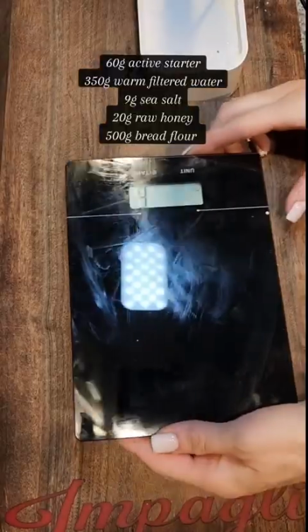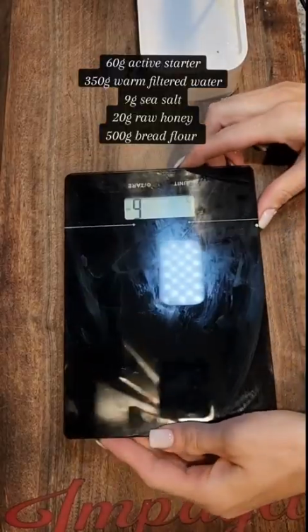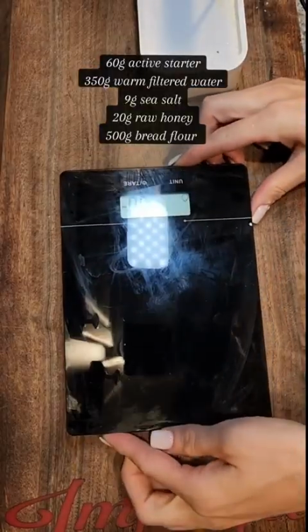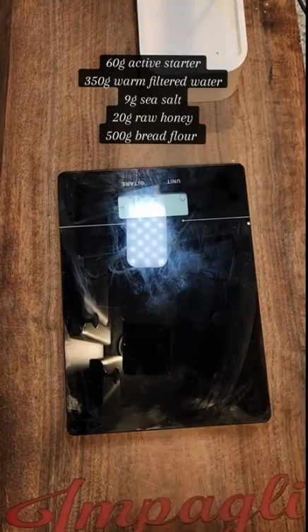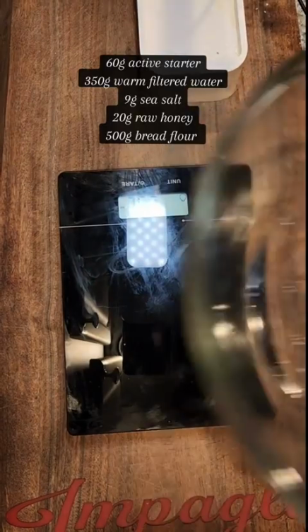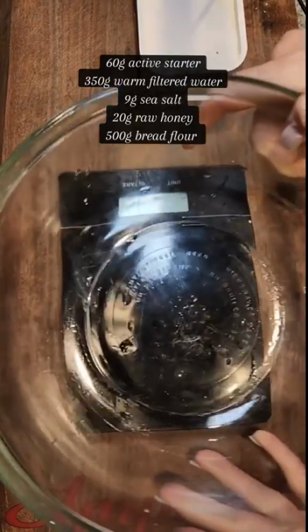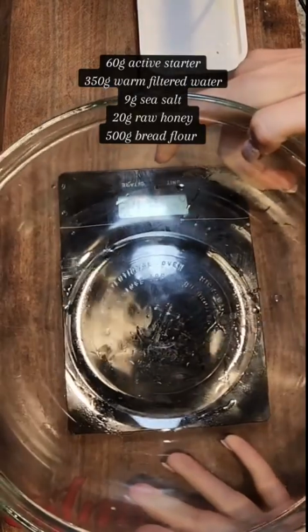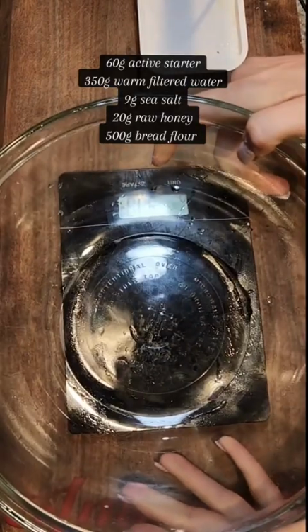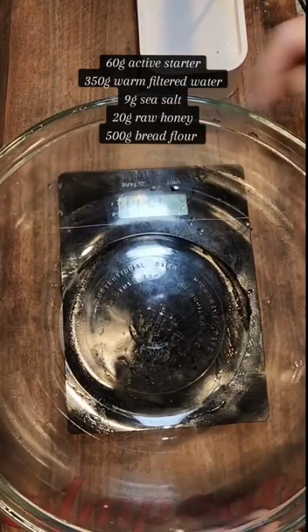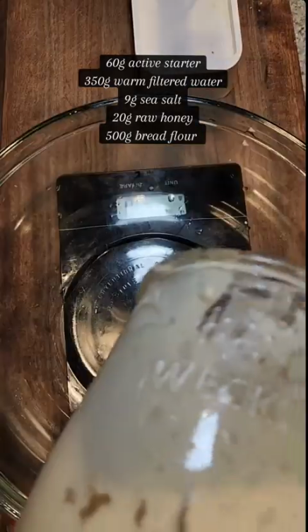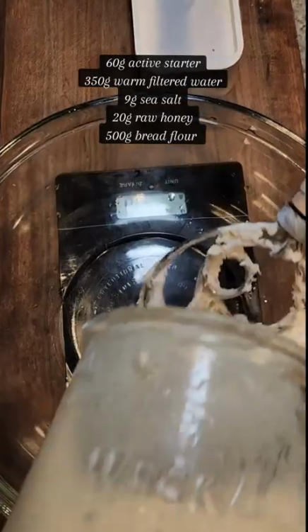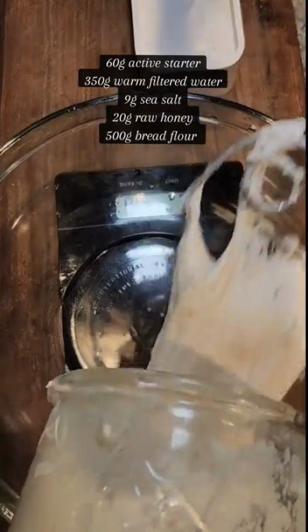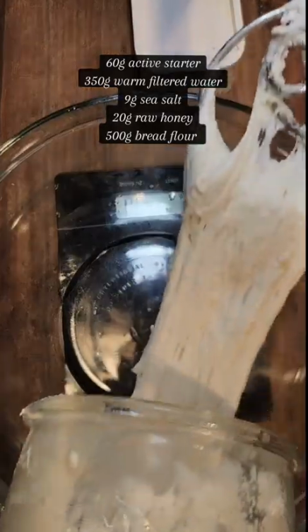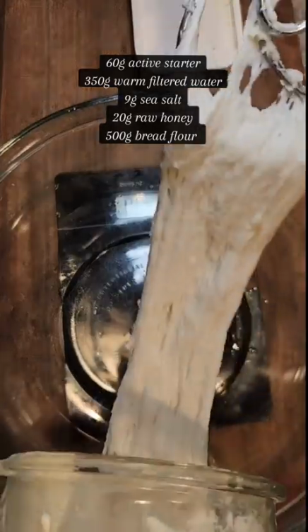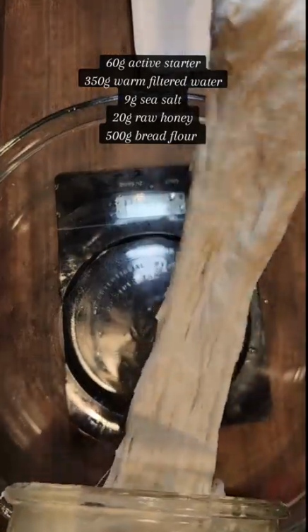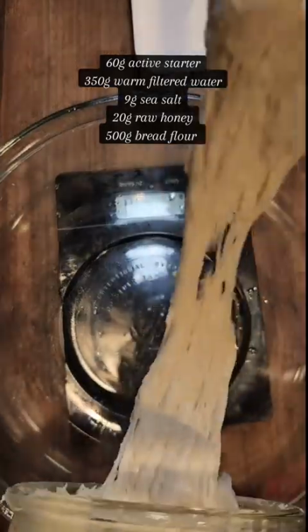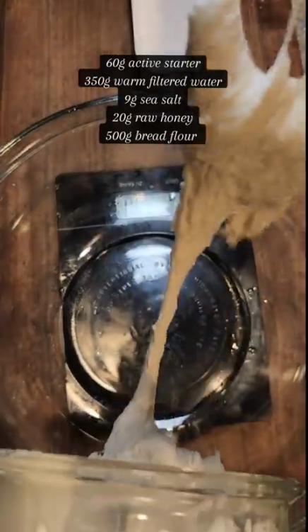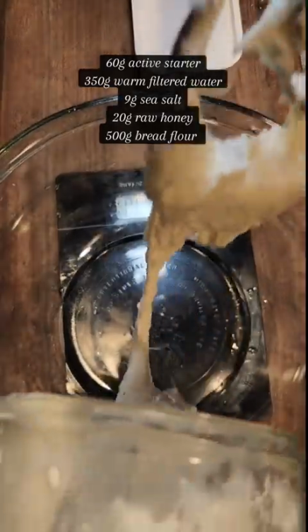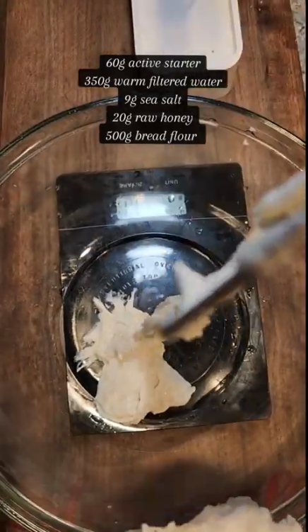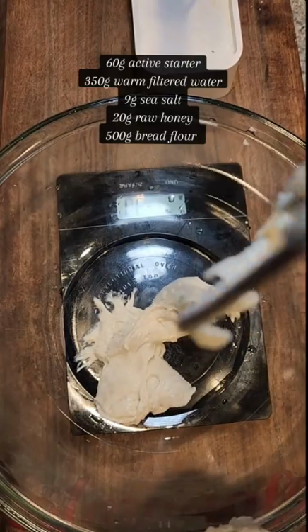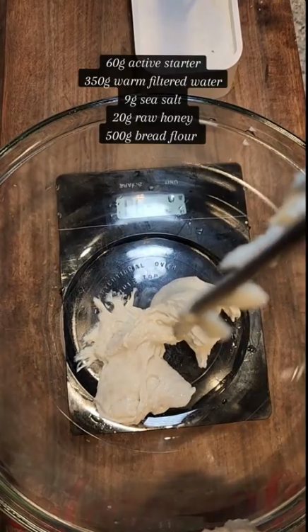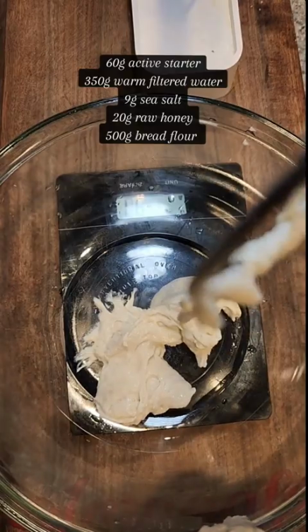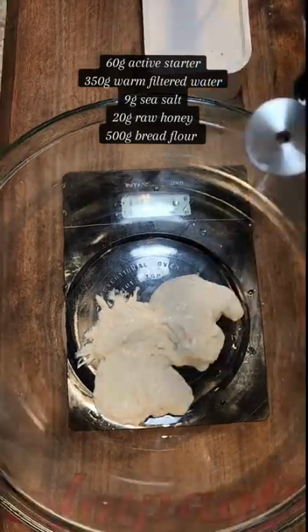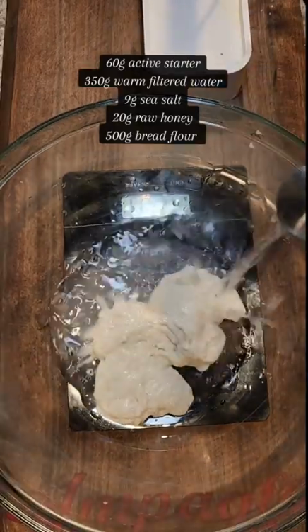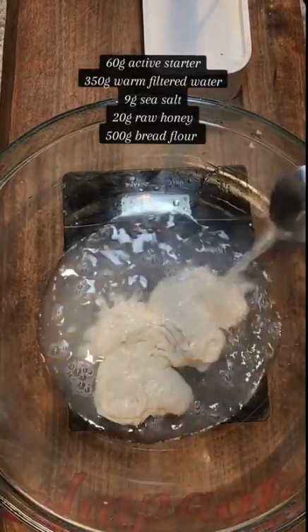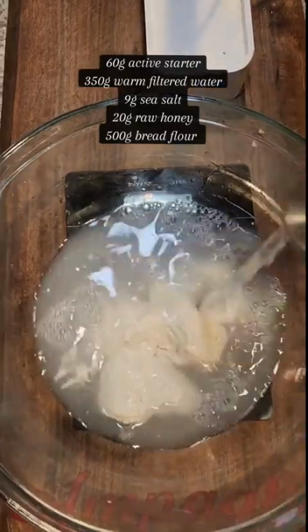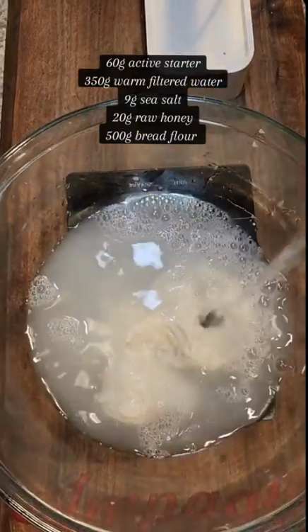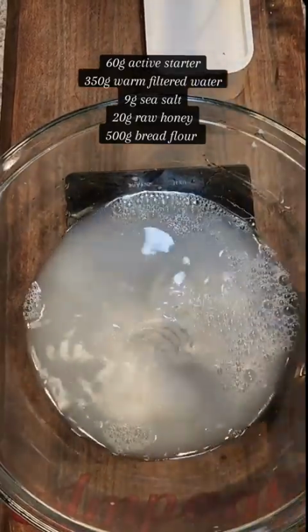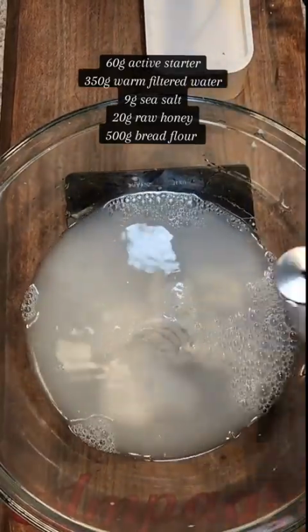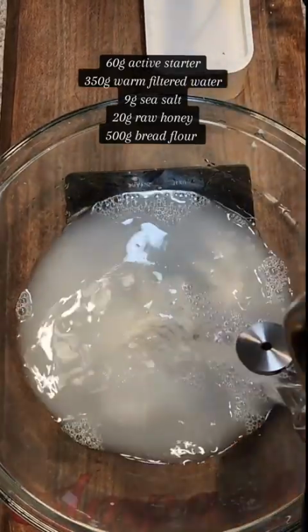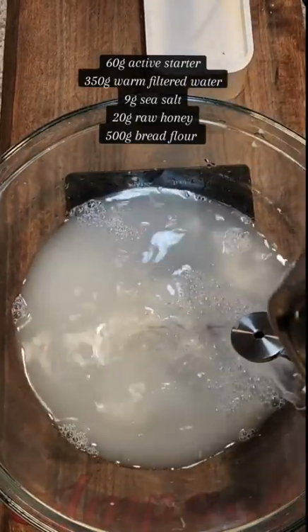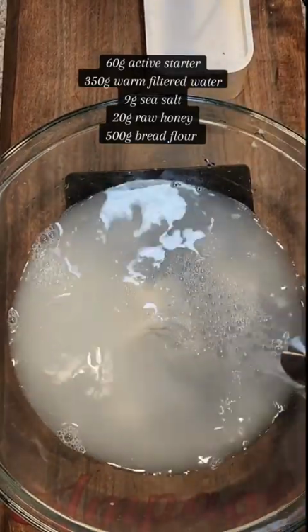You are gonna need a kitchen scale. I highly recommend one for more consistent results. Make sure to feed your starter 4 to 8 hours before — it should have plenty of bubbles and should double in size.